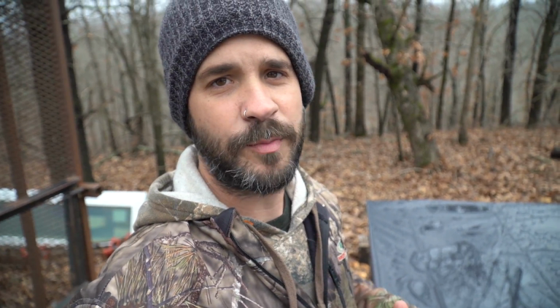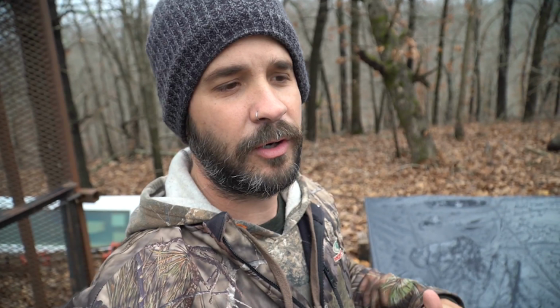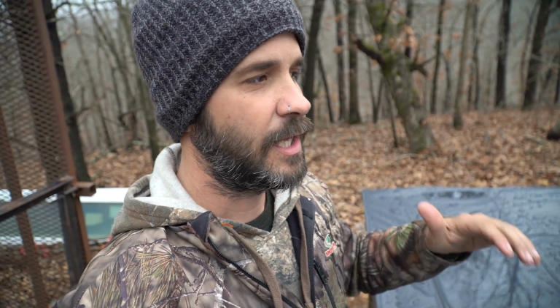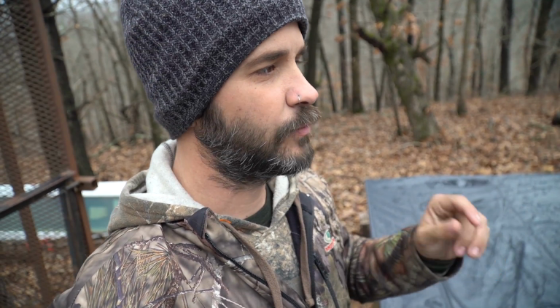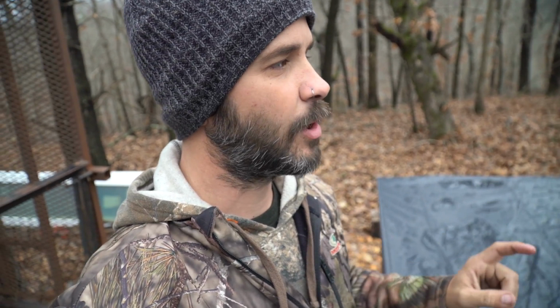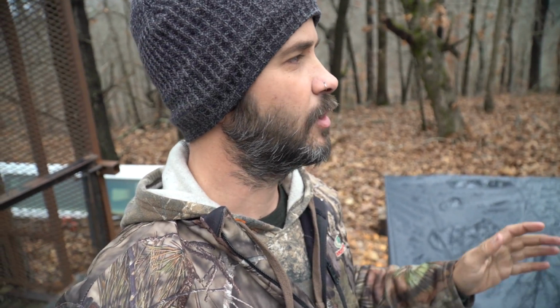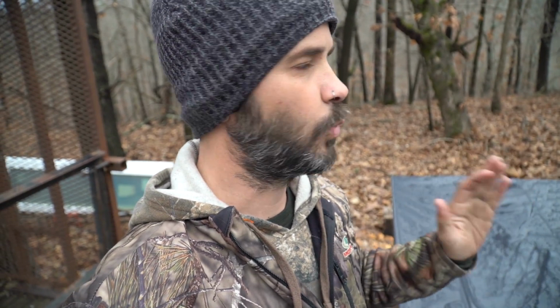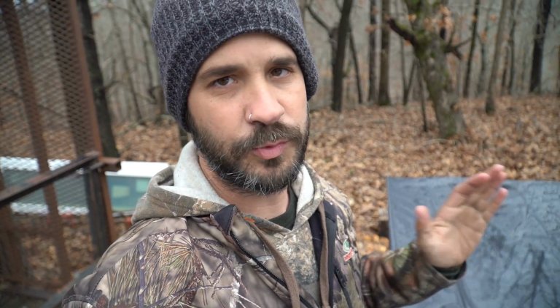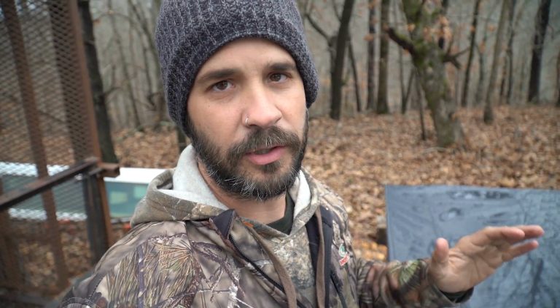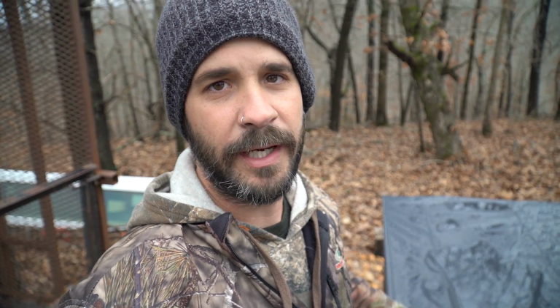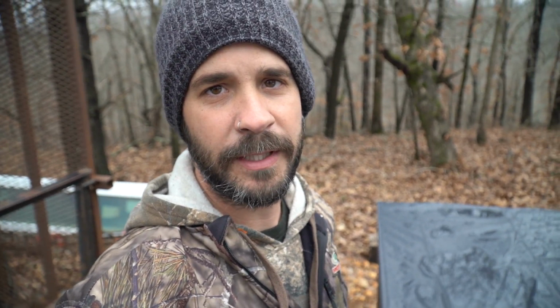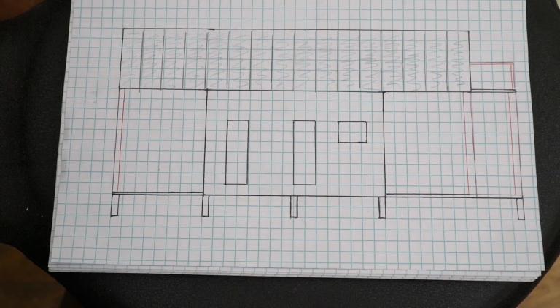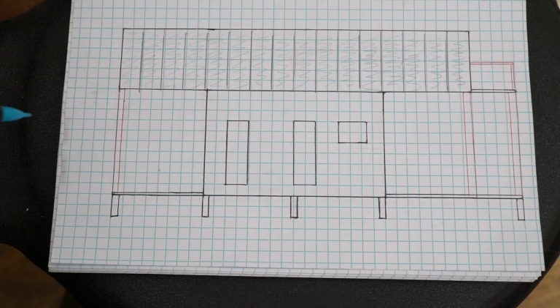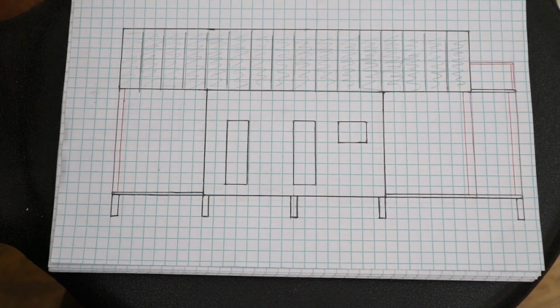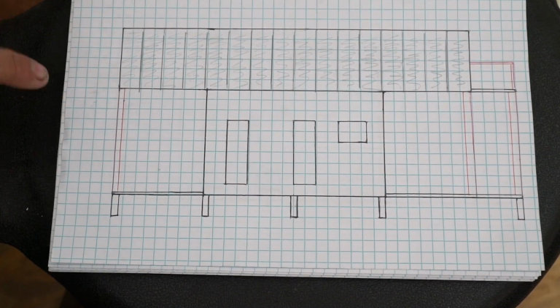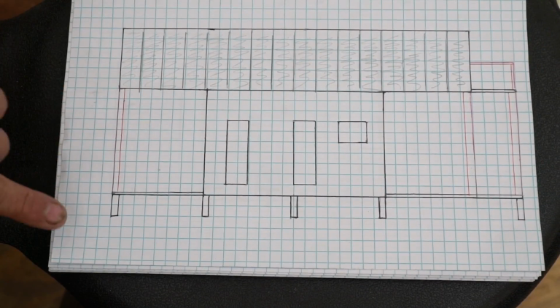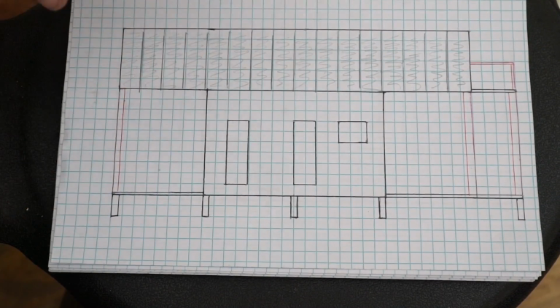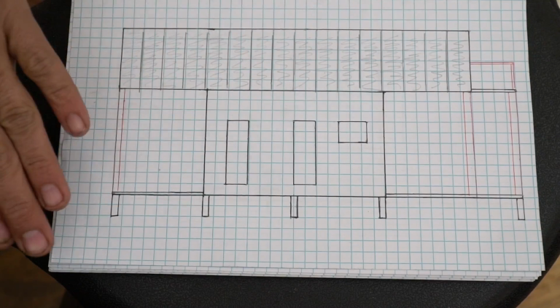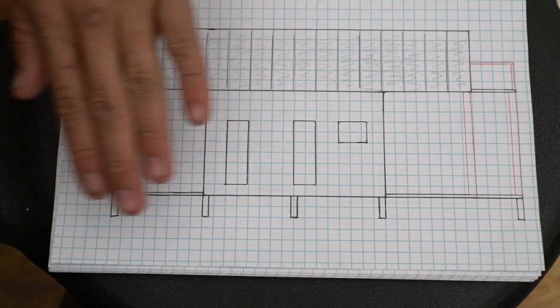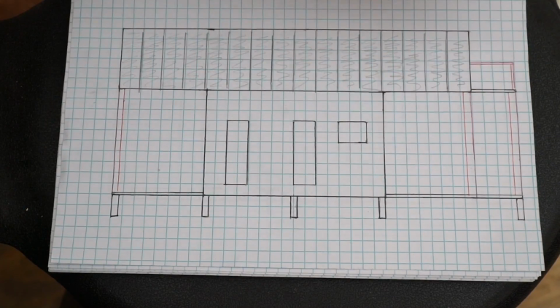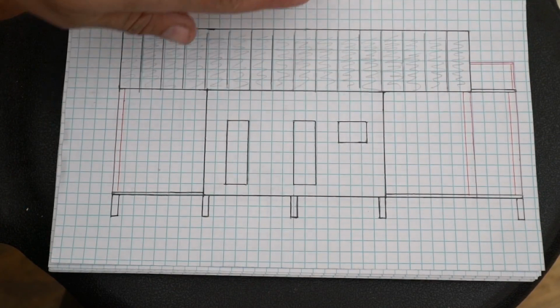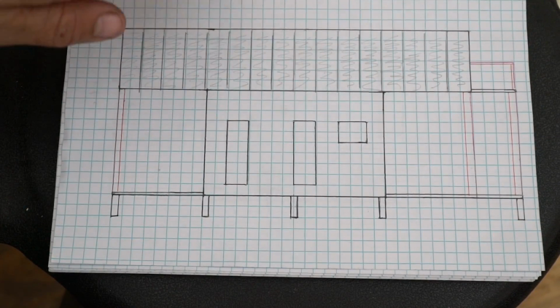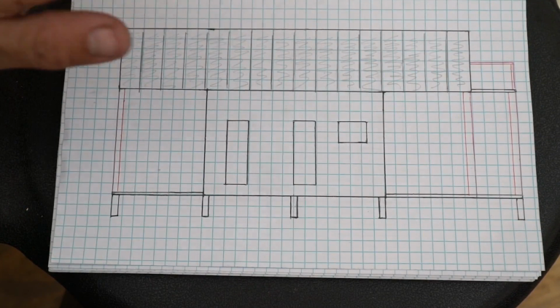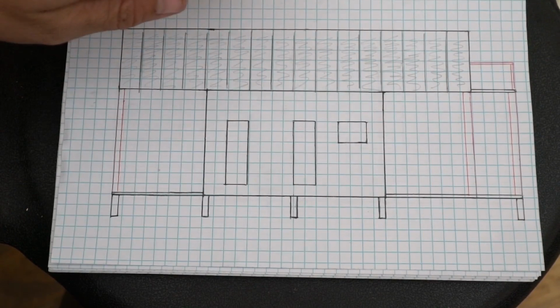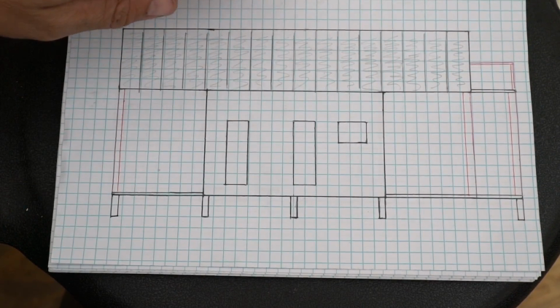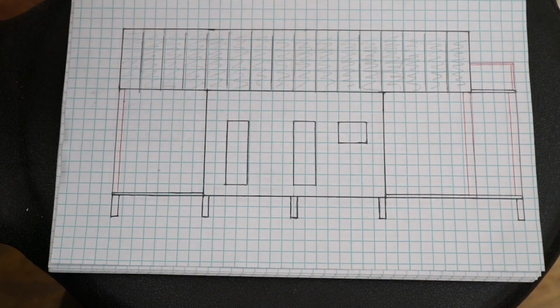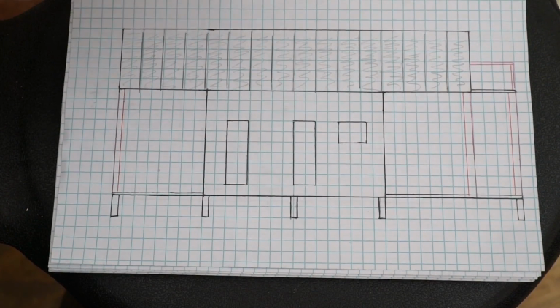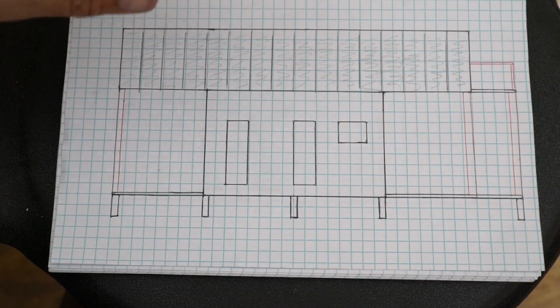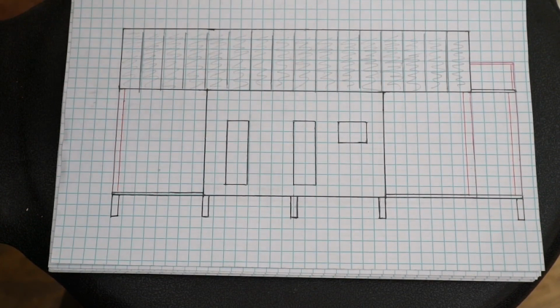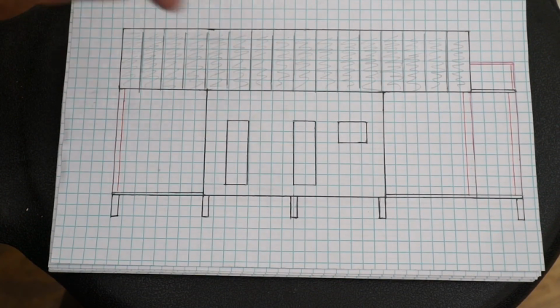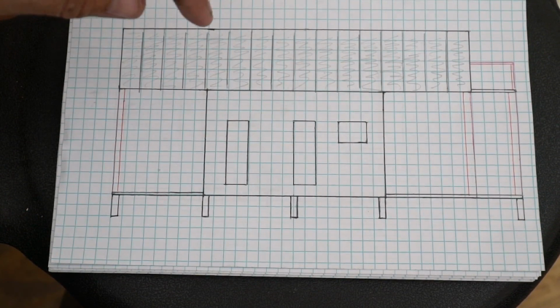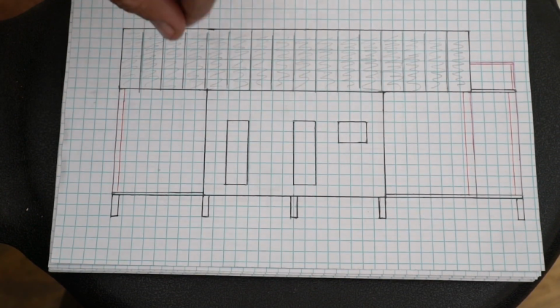Hopefully tomorrow the walls will start going up. Alright guys, so here's kind of the floor plan that I drew up. This is actually the side of the house — don't think it's the front. This is the side.